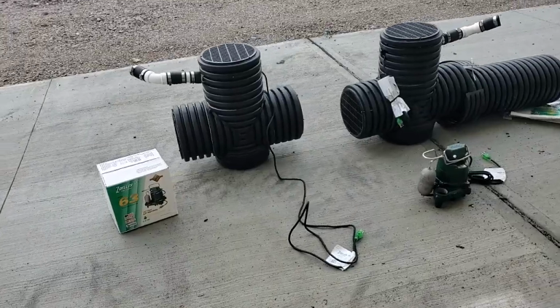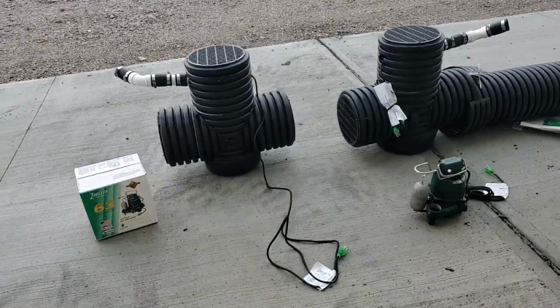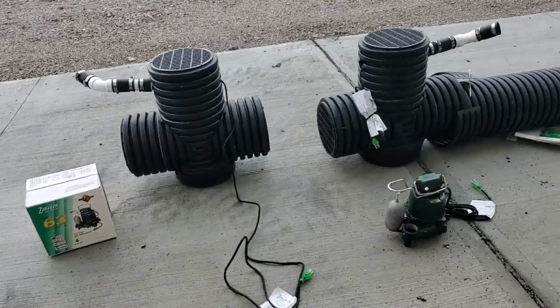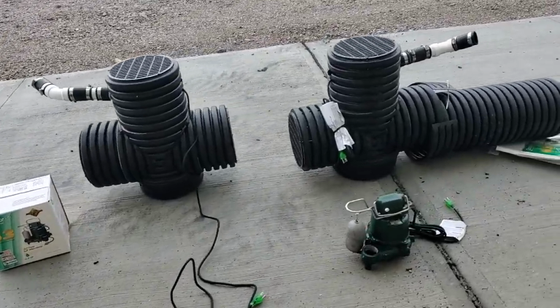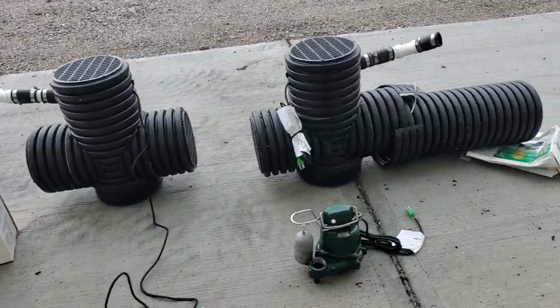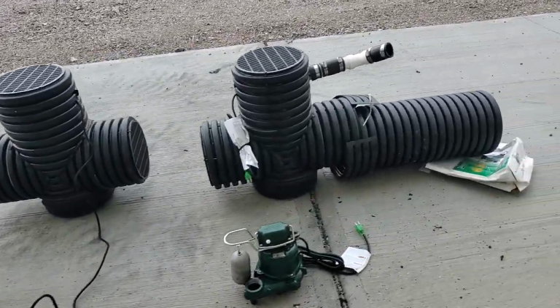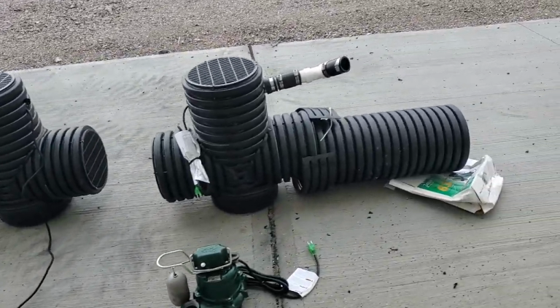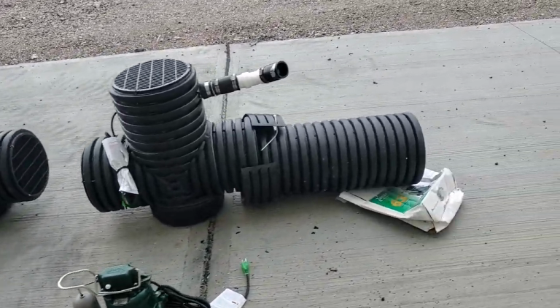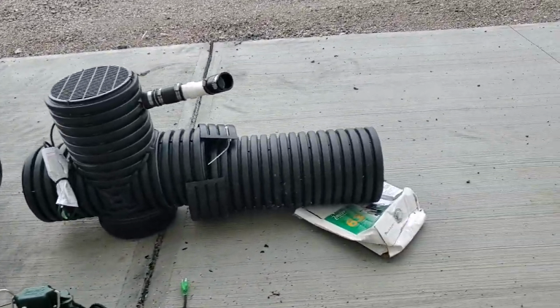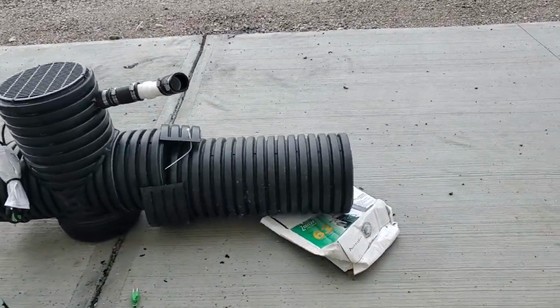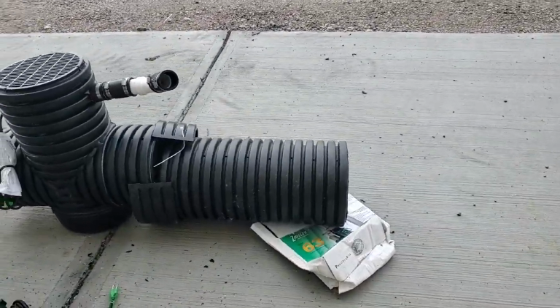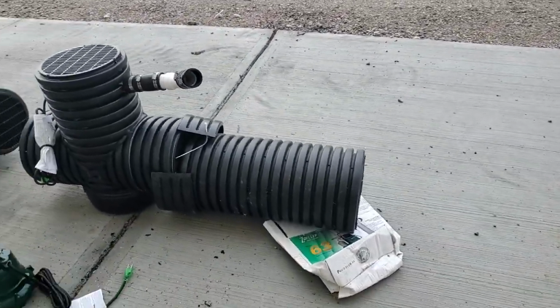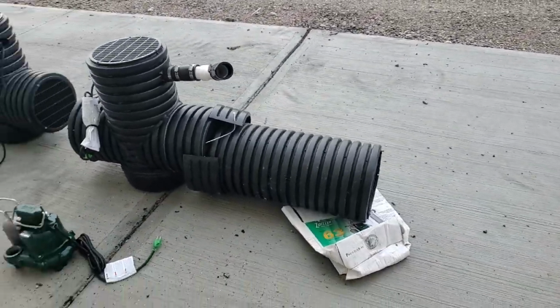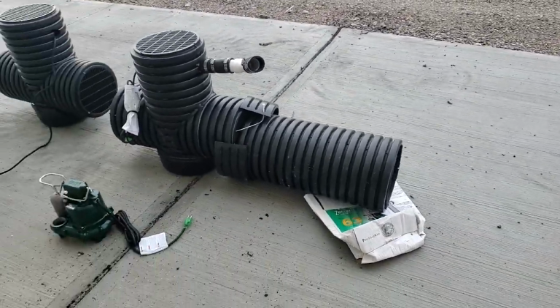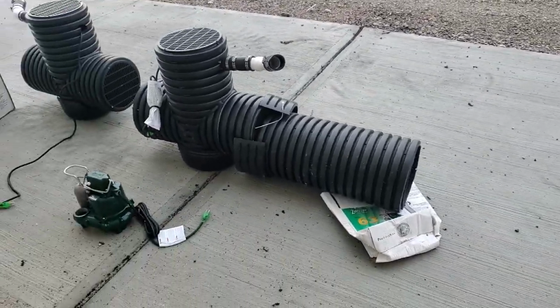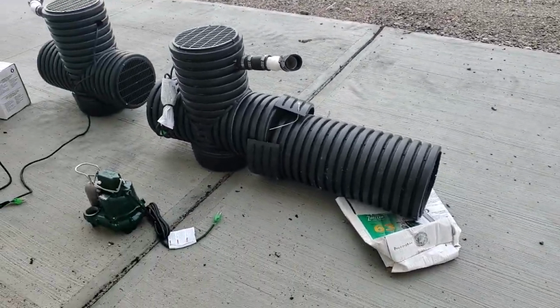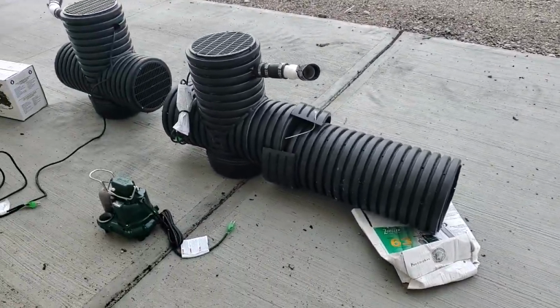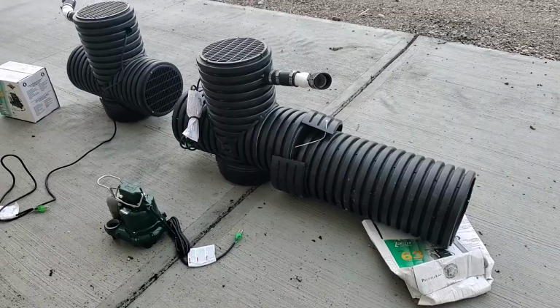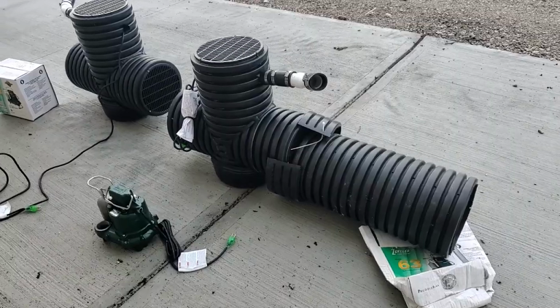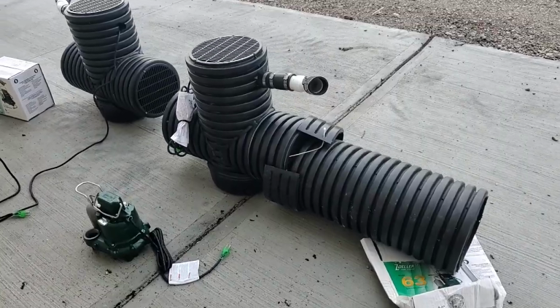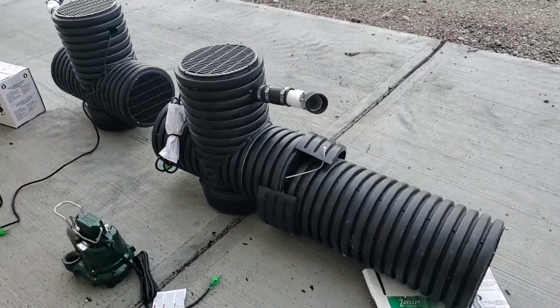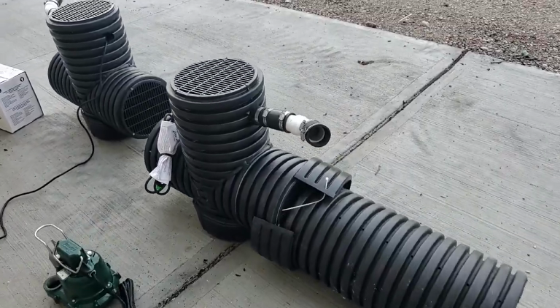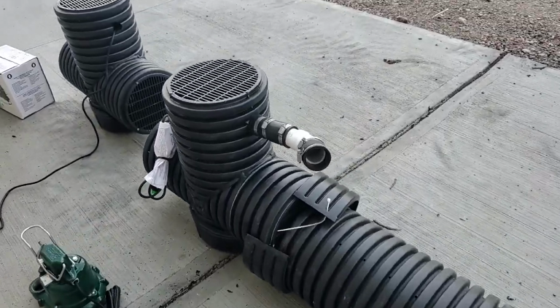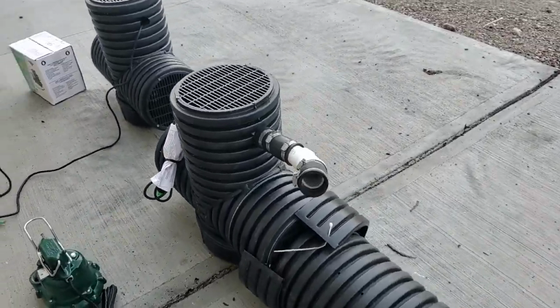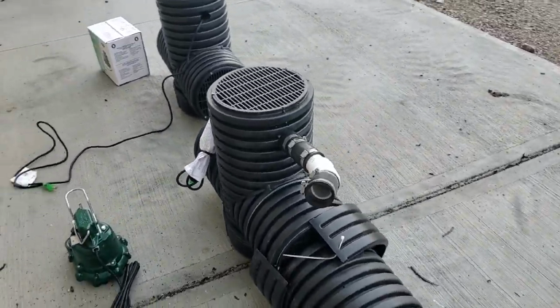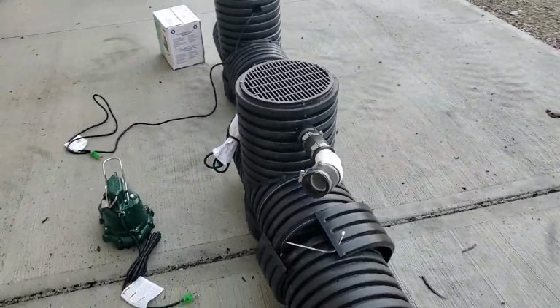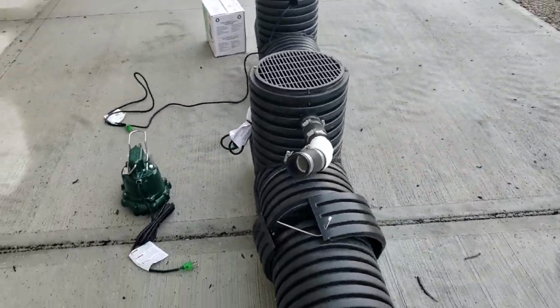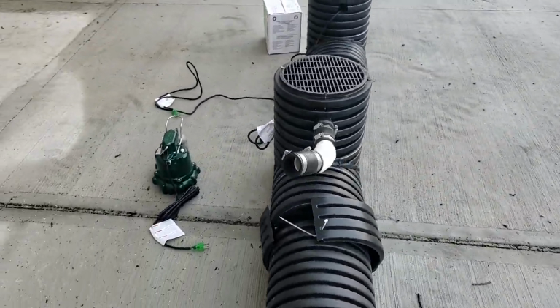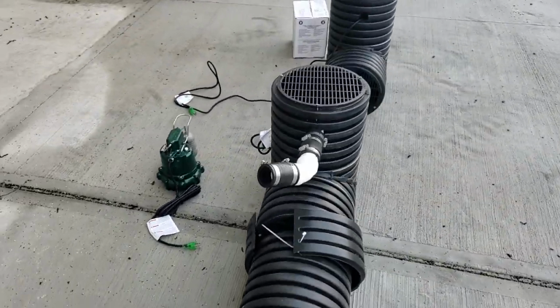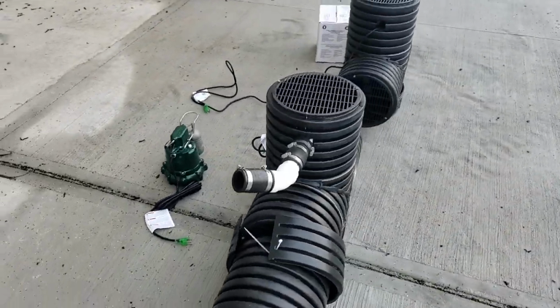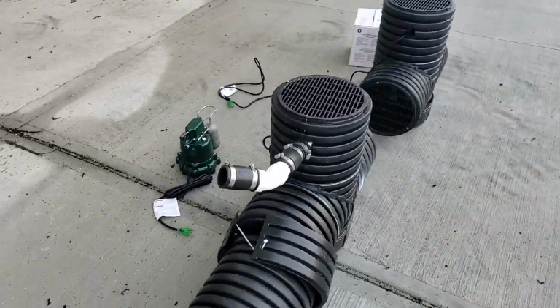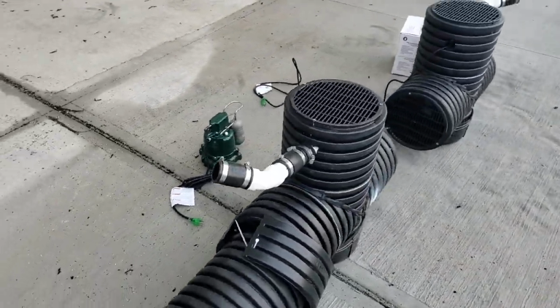Welcome to the French Drain Man channel. I'm Robert Sherwood, your host, and I just wanted to talk to you about our 2022 Screaming Demon.